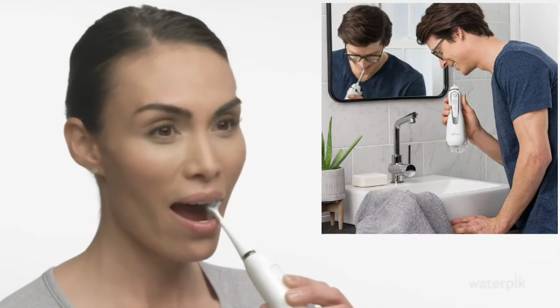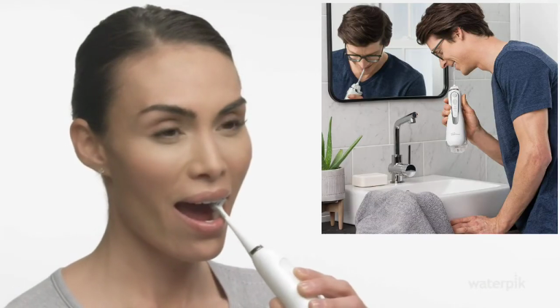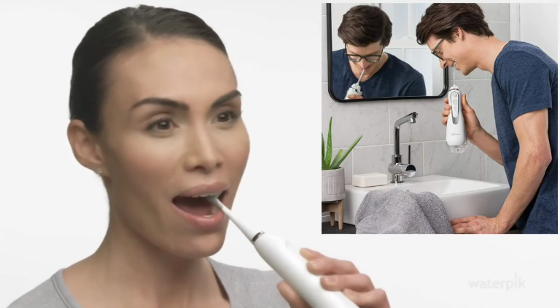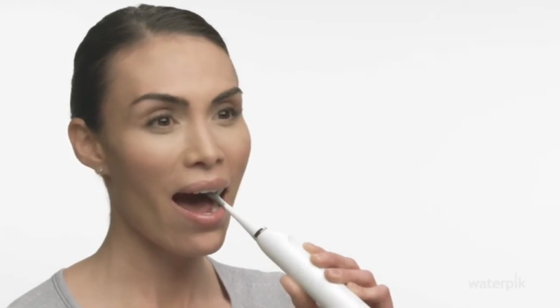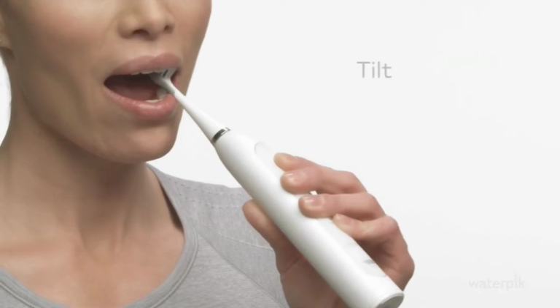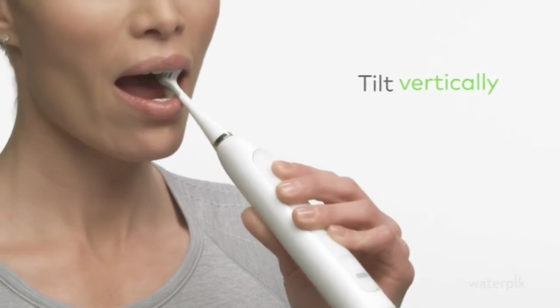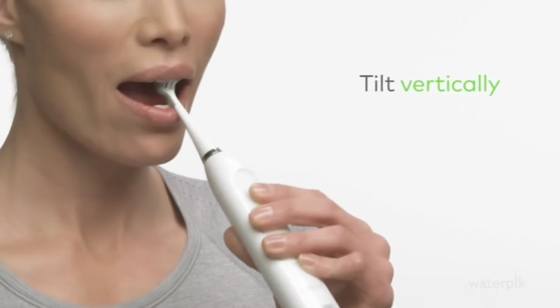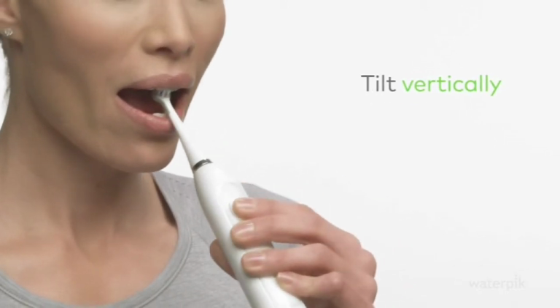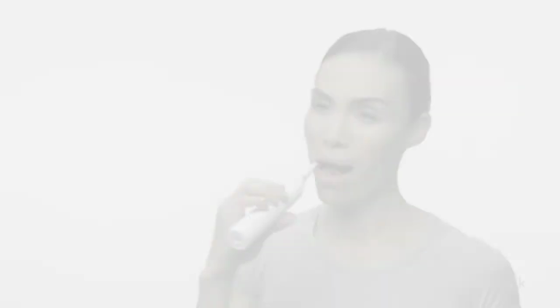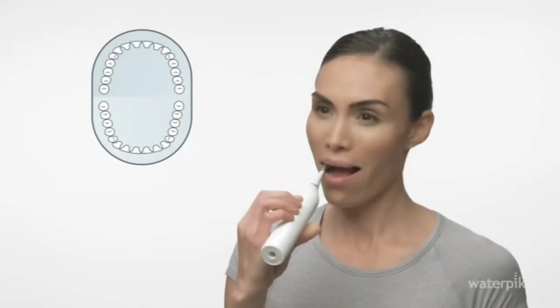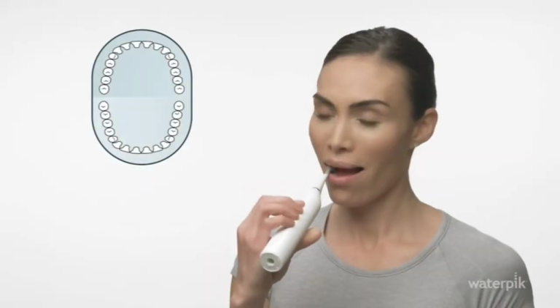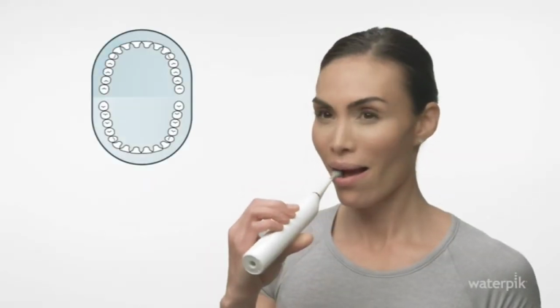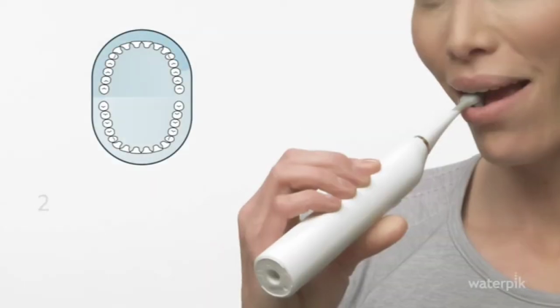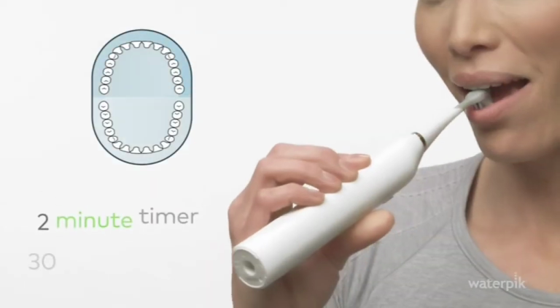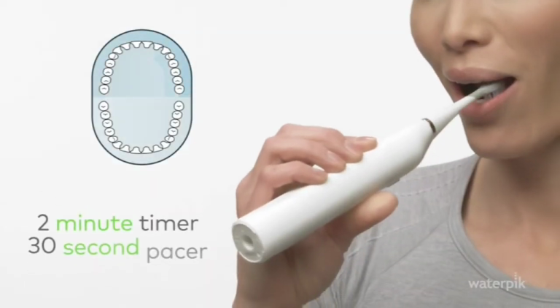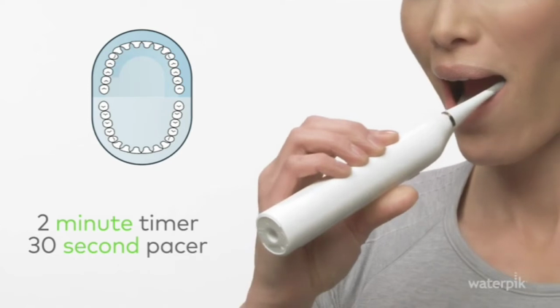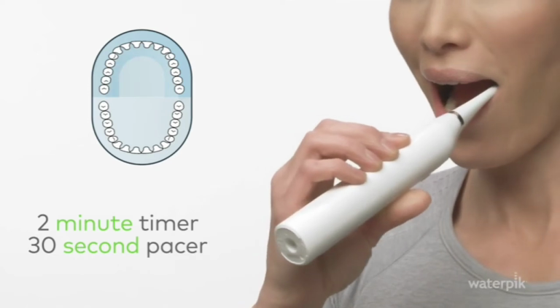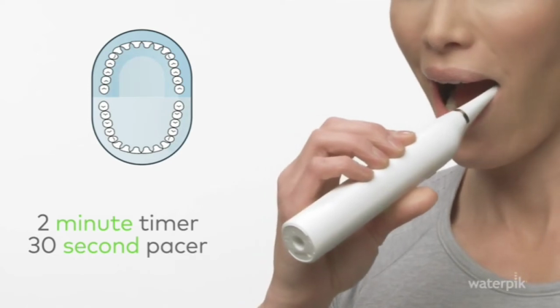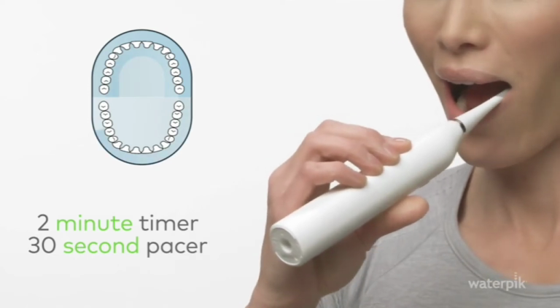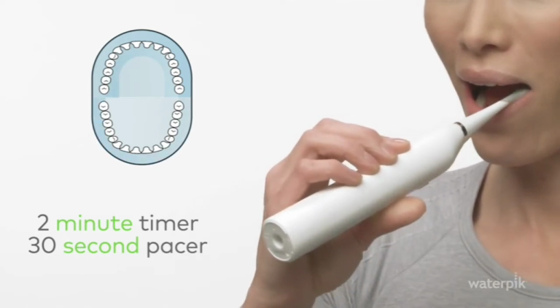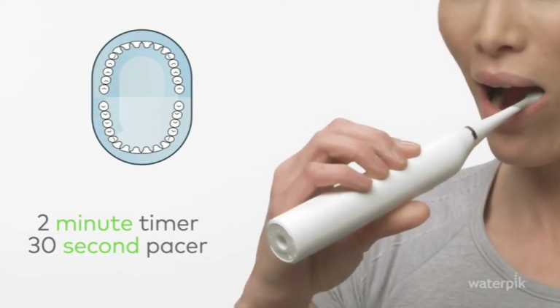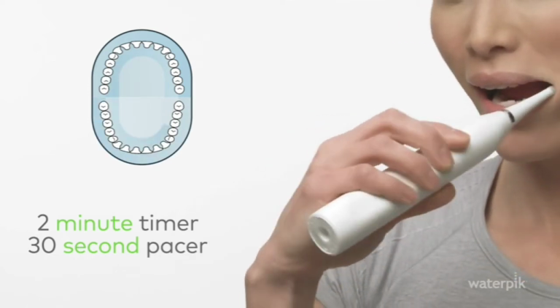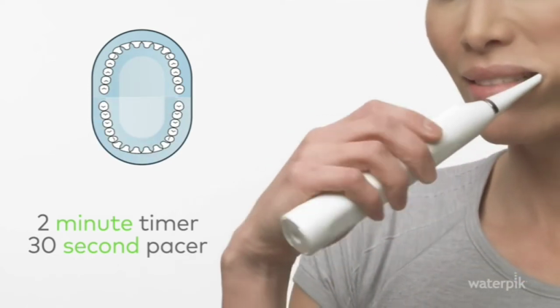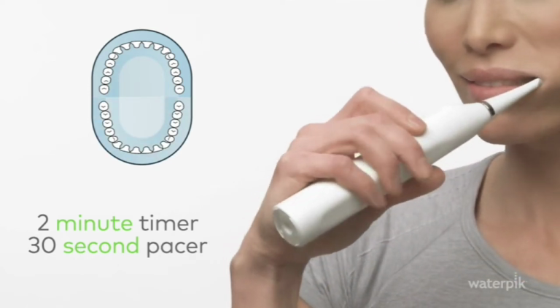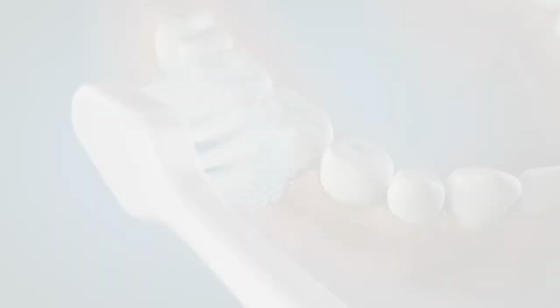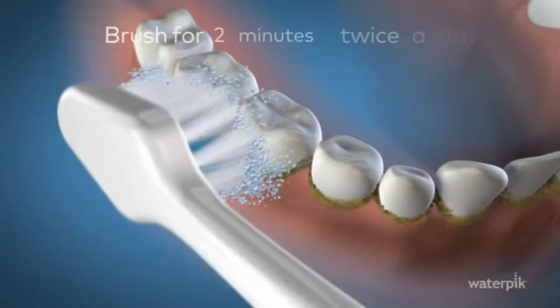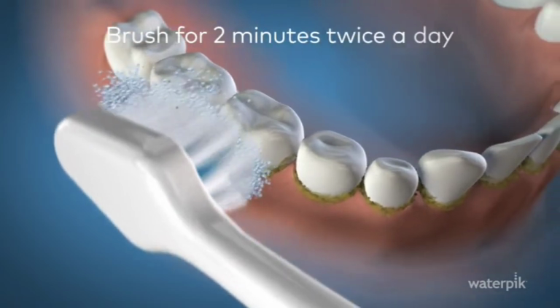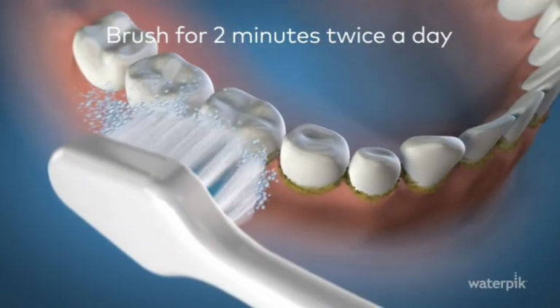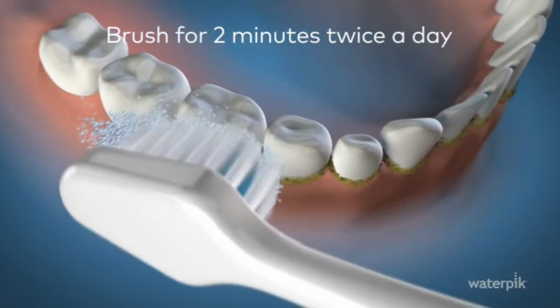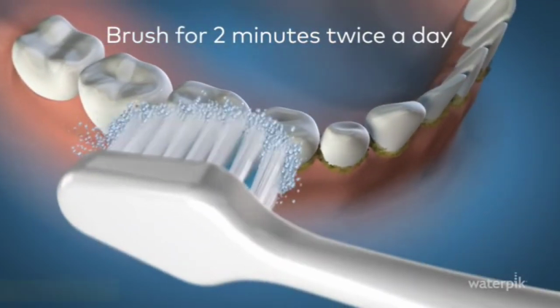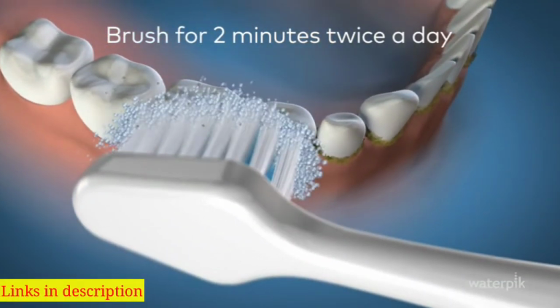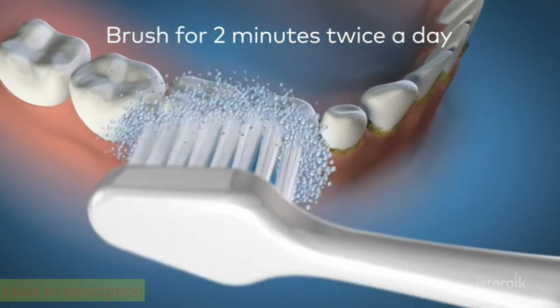The Complete Care toothbrush has a two-minute timer that pauses briefly every 30 seconds, so you know when to move to the next section of your mouth. Brush for two minutes twice a day for best results. Waterpik Complete Care — brushing and flossing in one device.